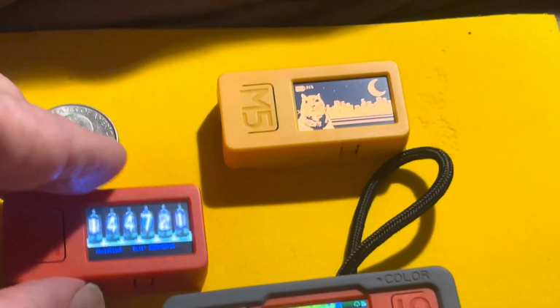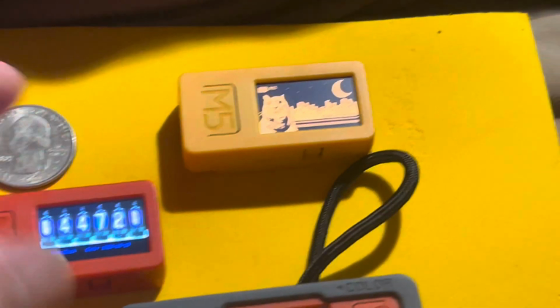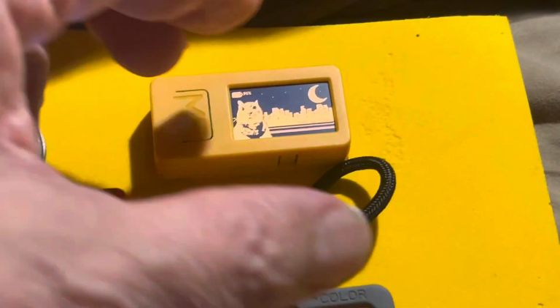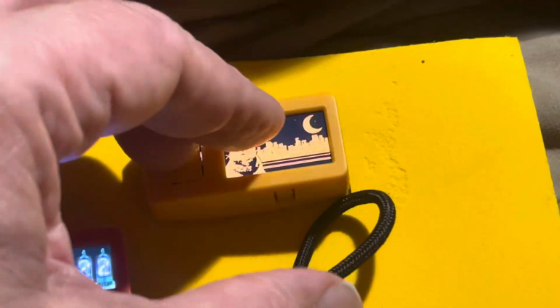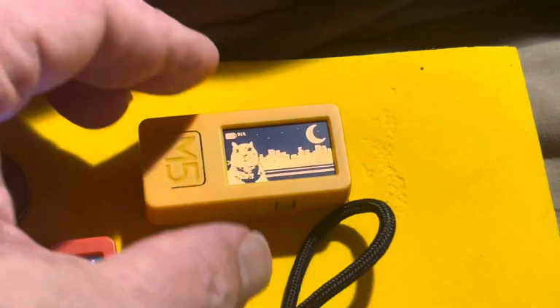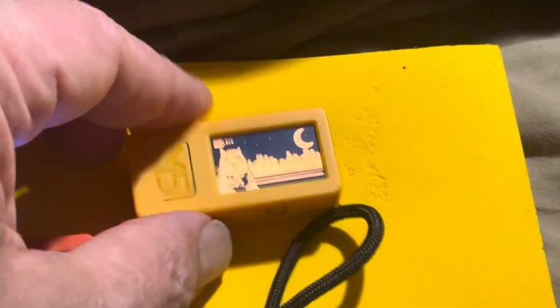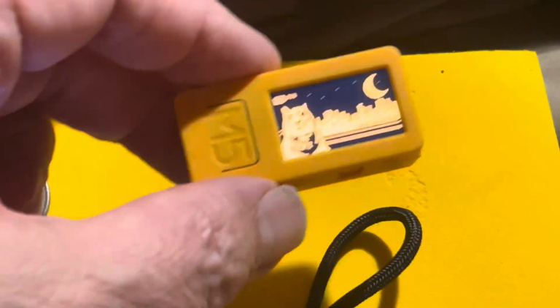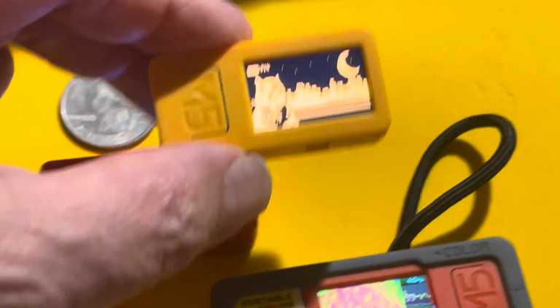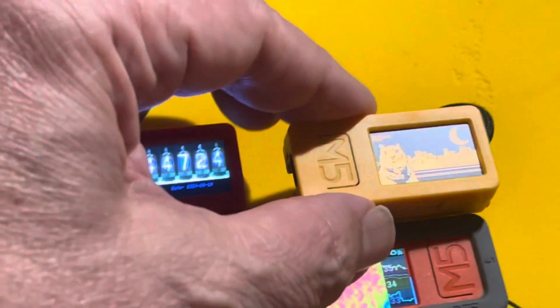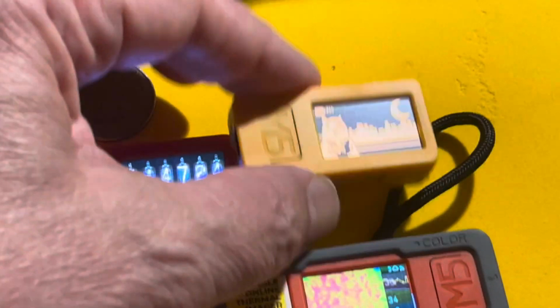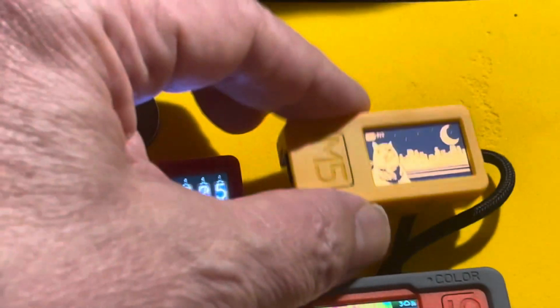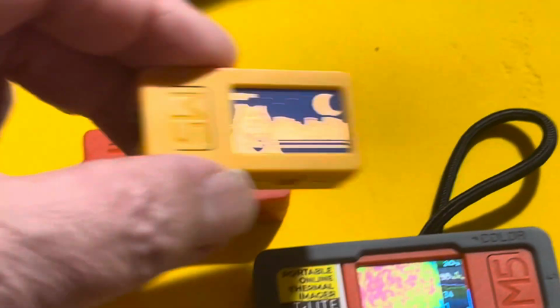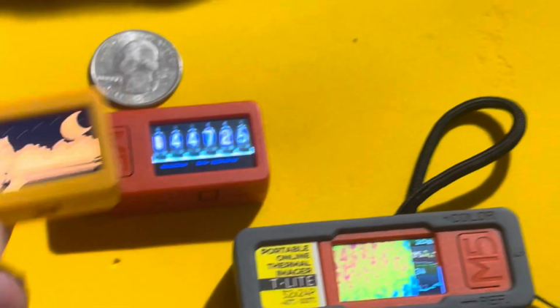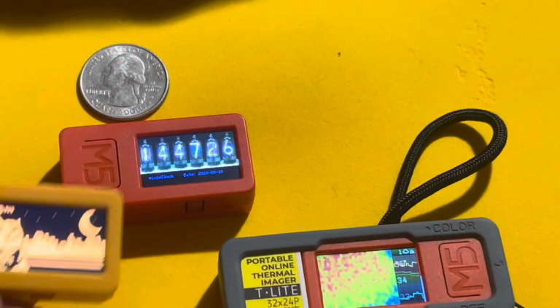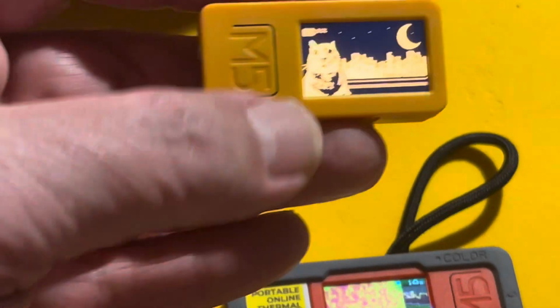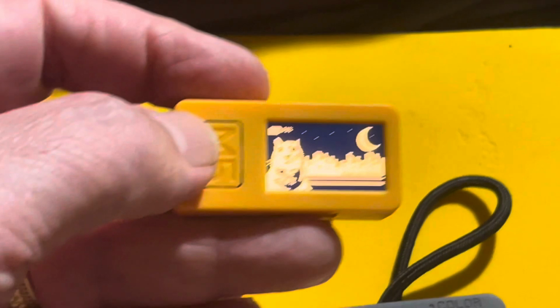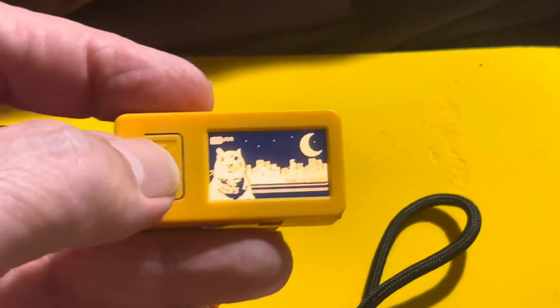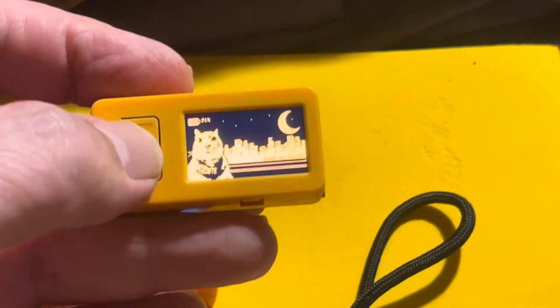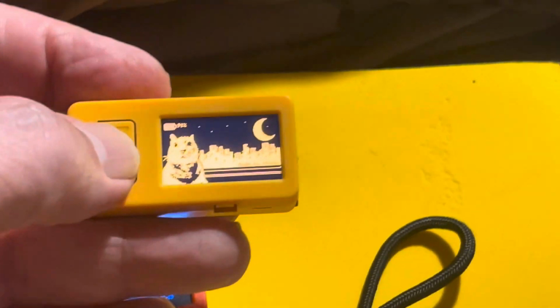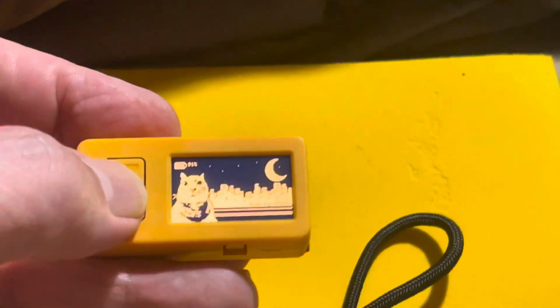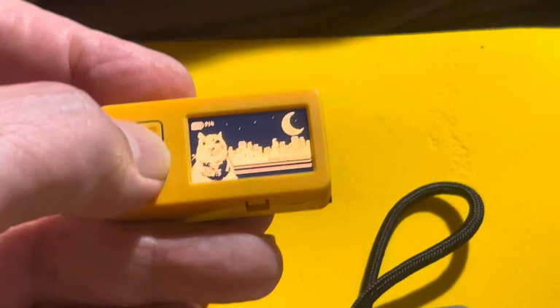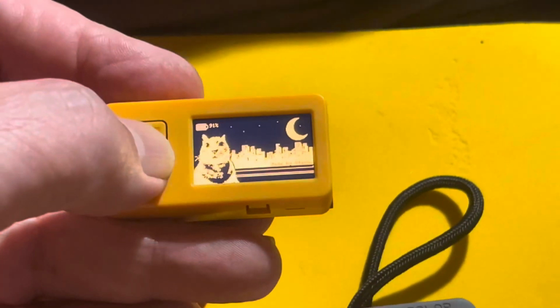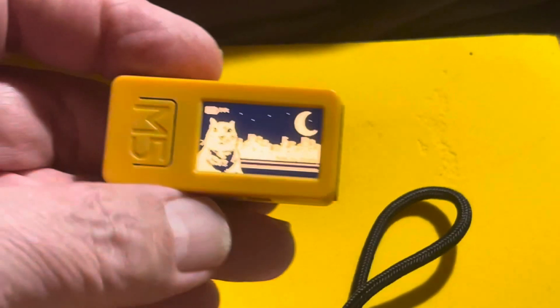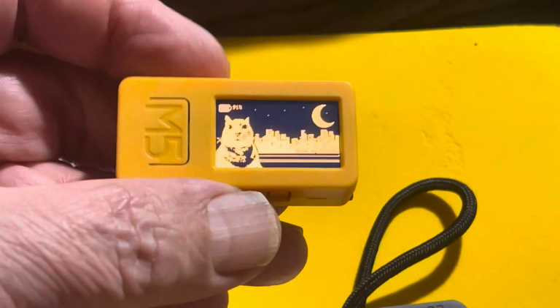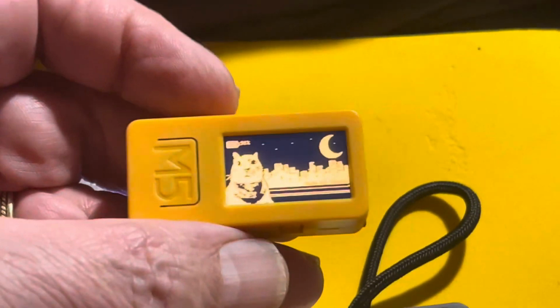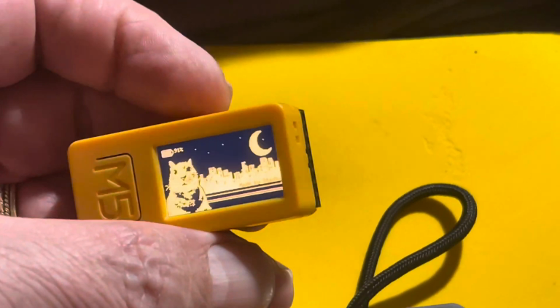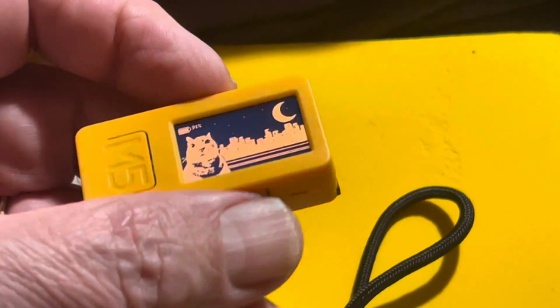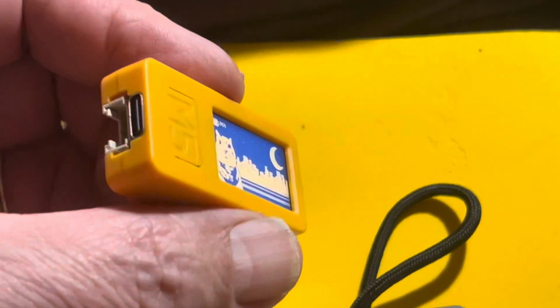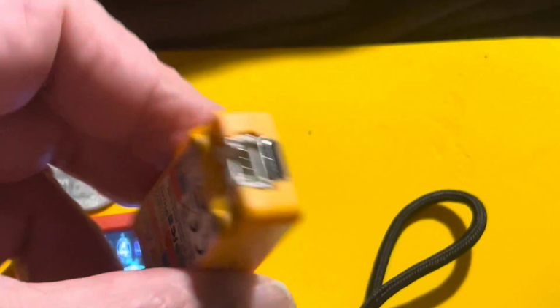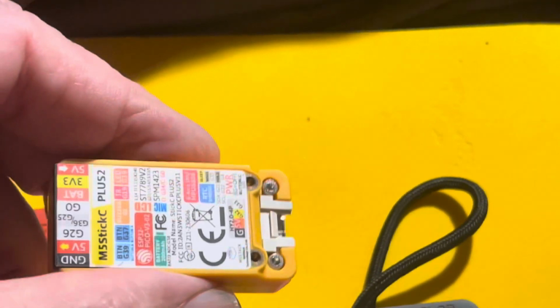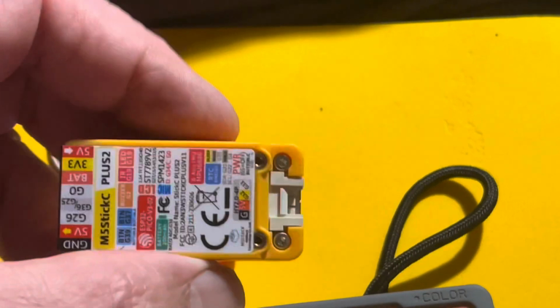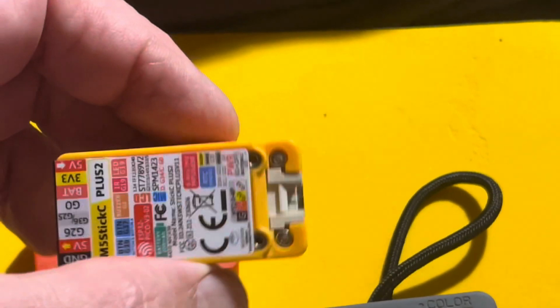Hackers are using them for all sorts of stuff. This is the same thing, slightly different color, because this is the M5 Stick C Plus 2, which has a more powerful battery. Everything else is the same, though.